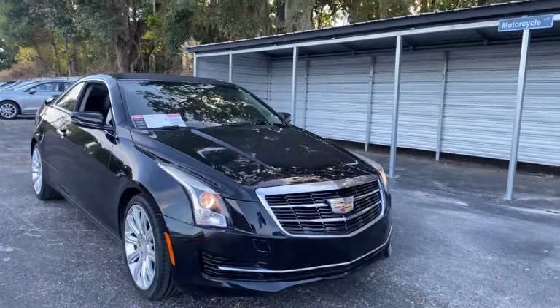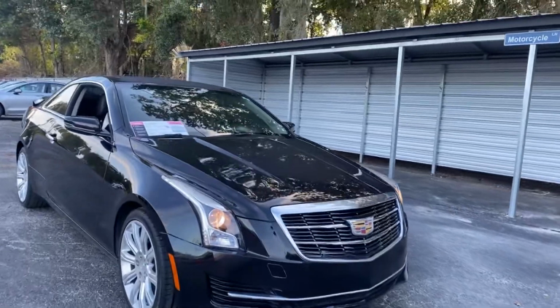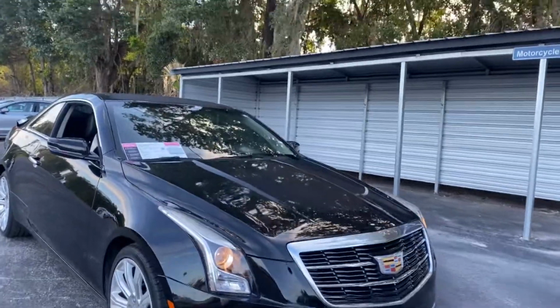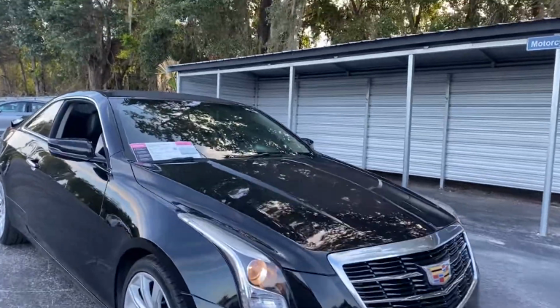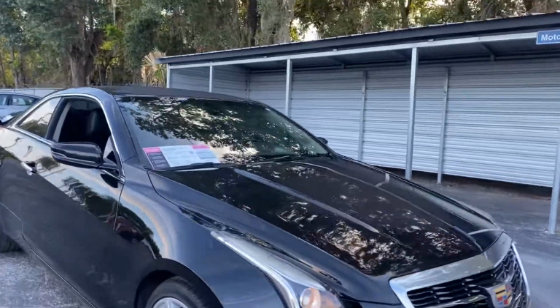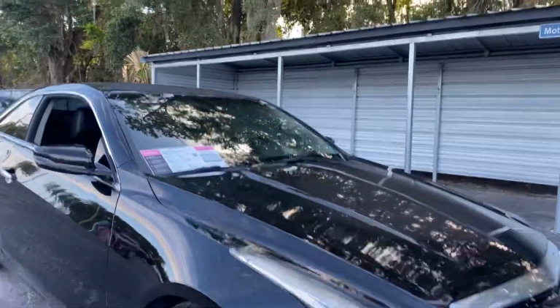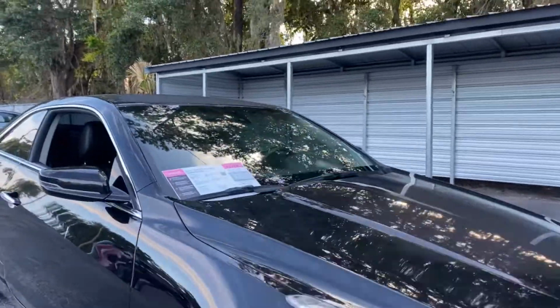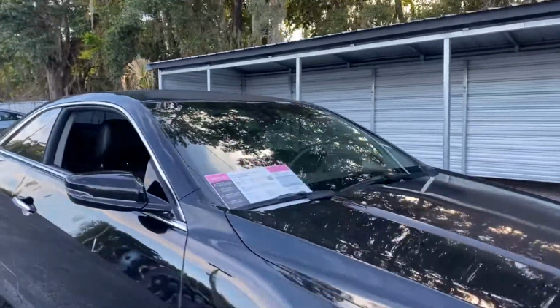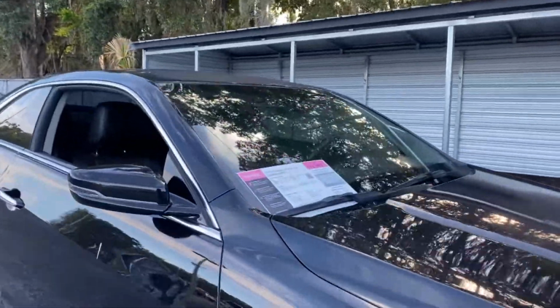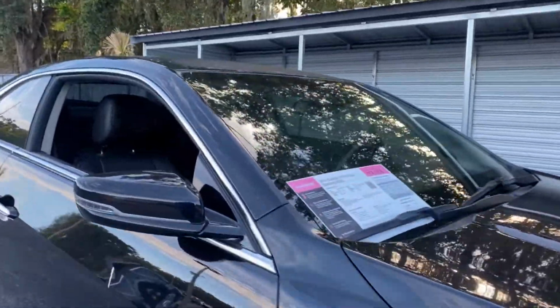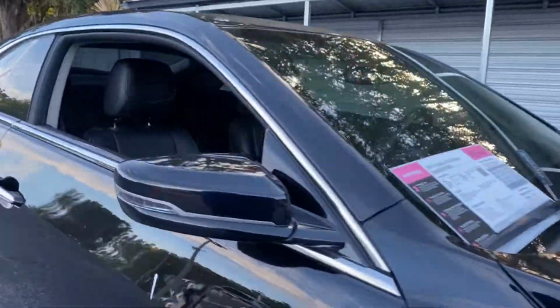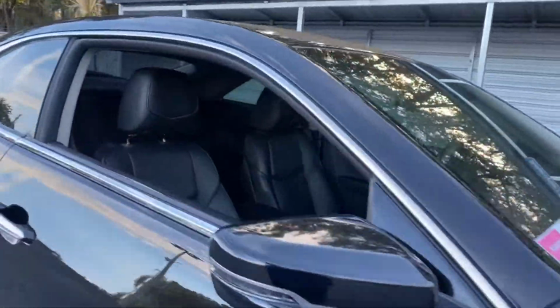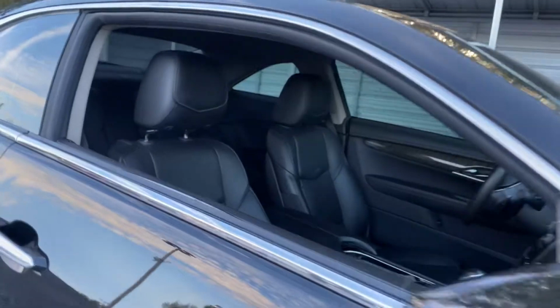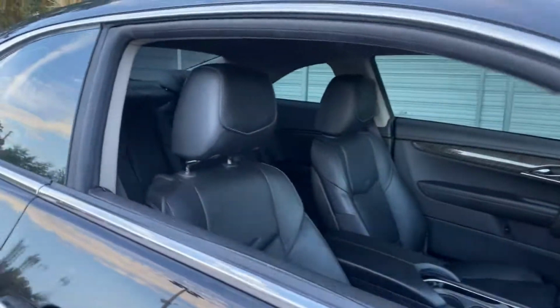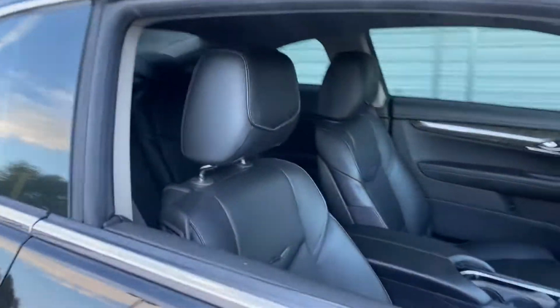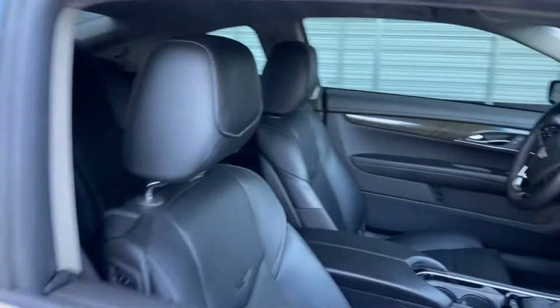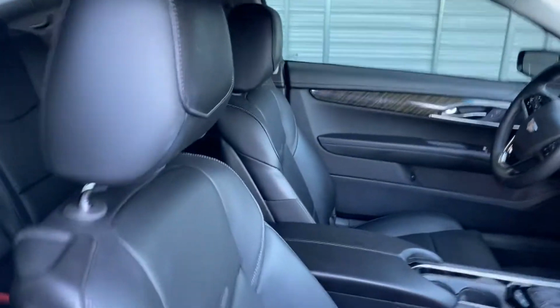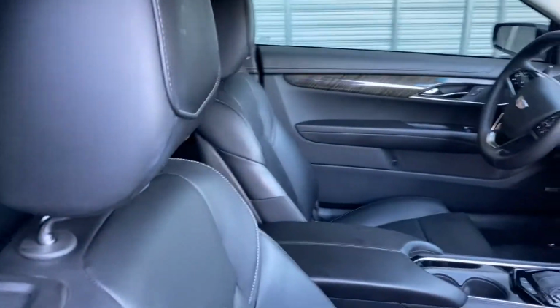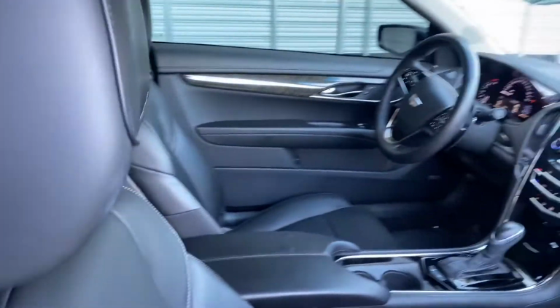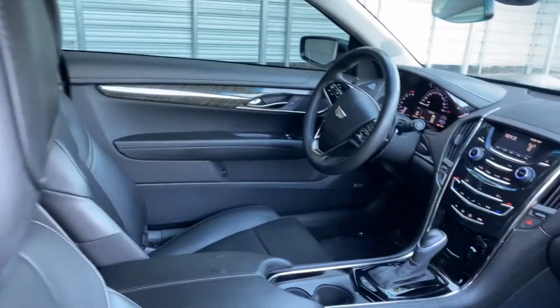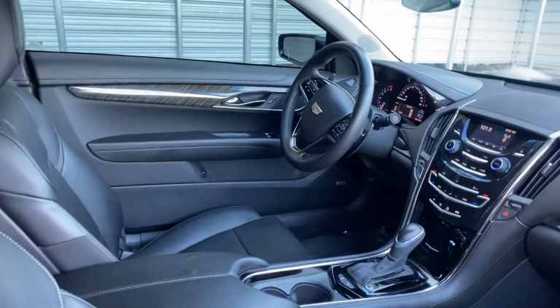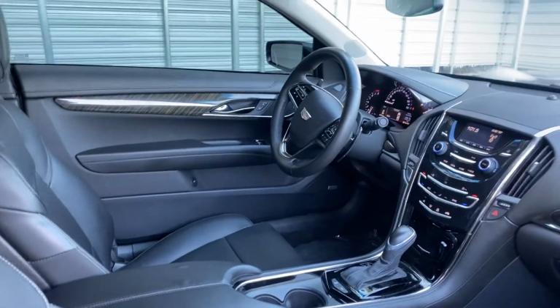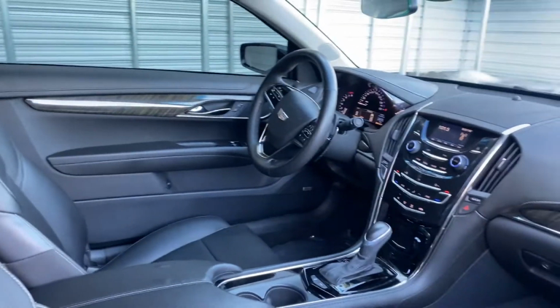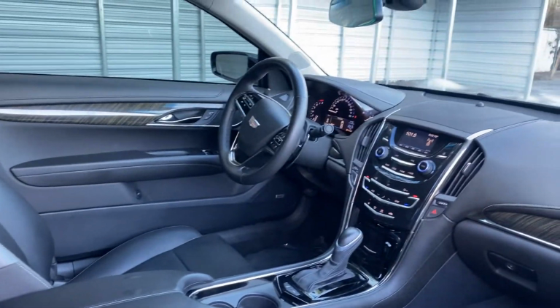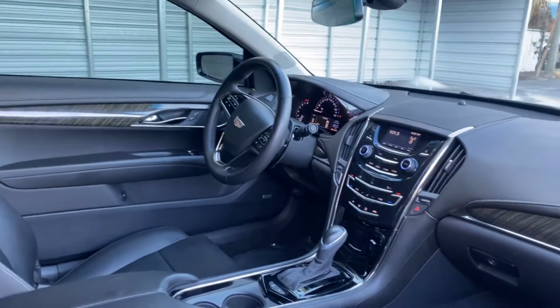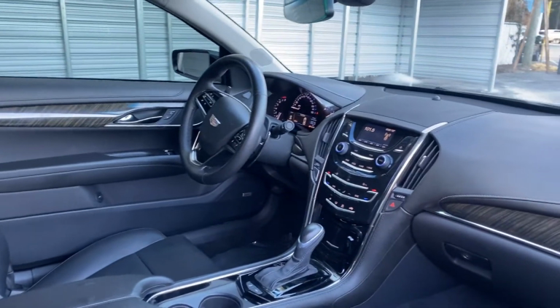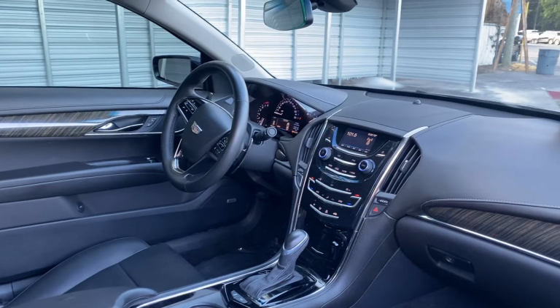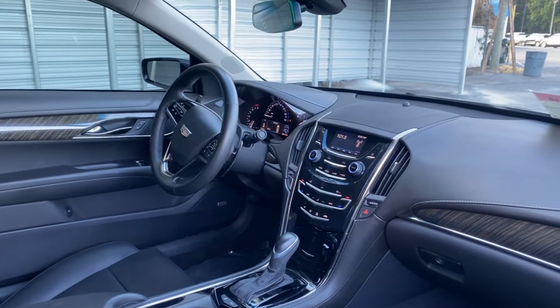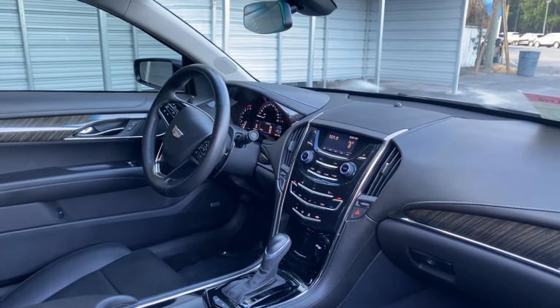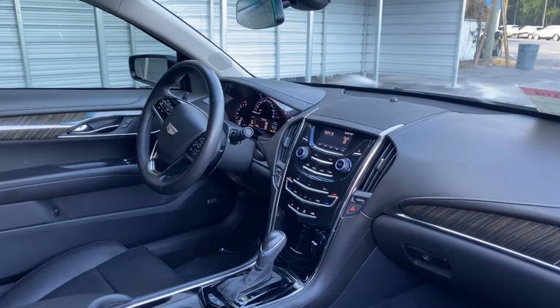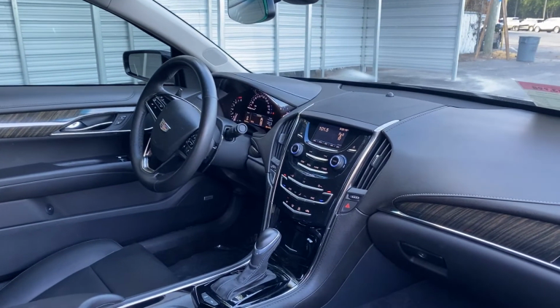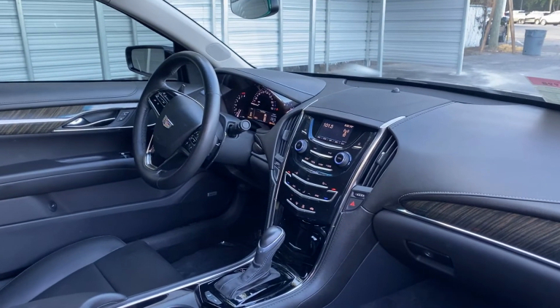This is a 2015 Cadillac ATS Coupe, black over black leather interior, power driver's seat, power windows, locks and mirrors, leather-wrapped steering wheel, and paddle shifters.